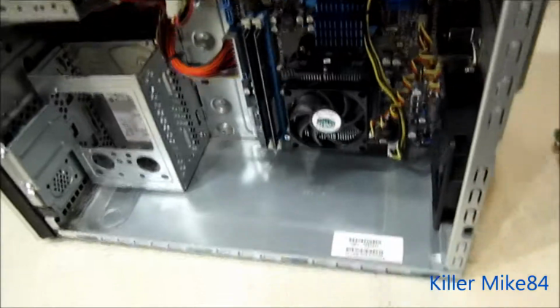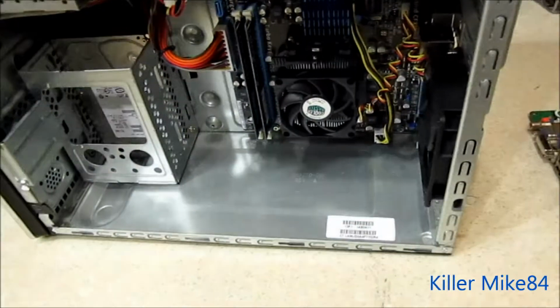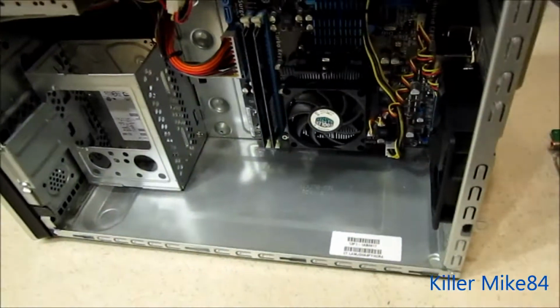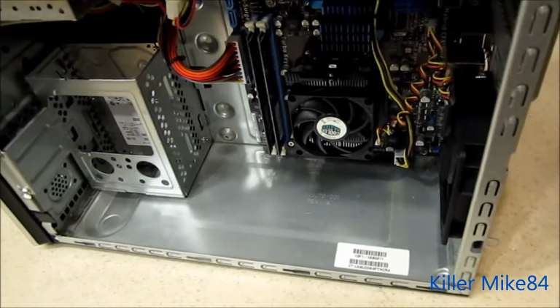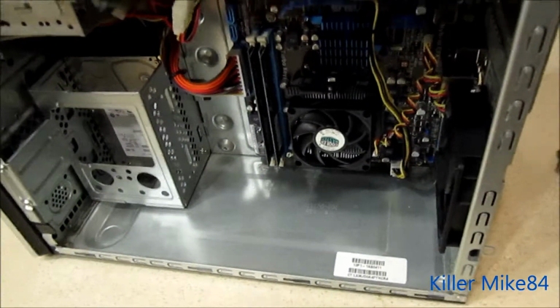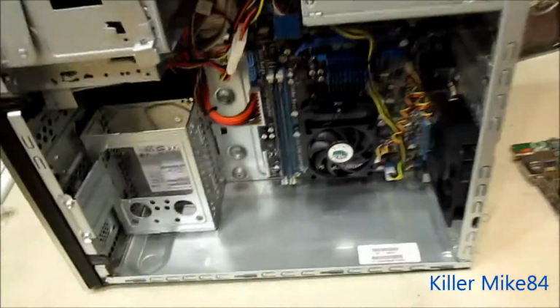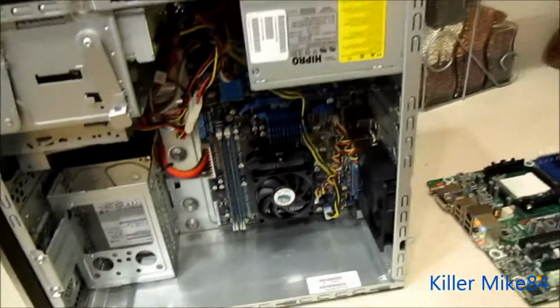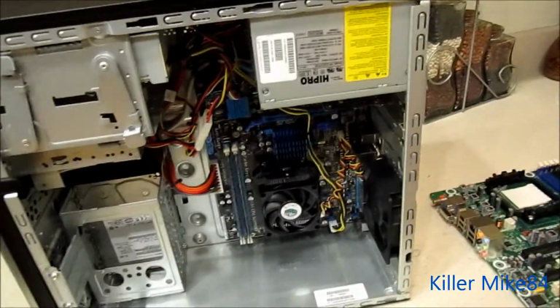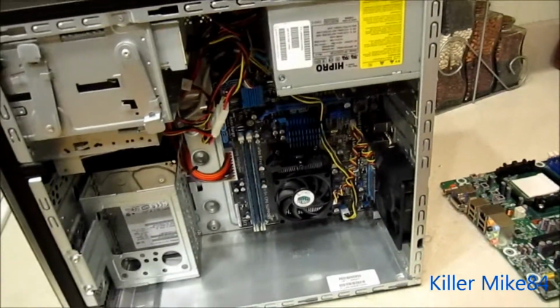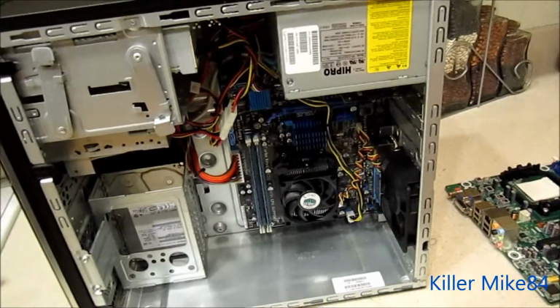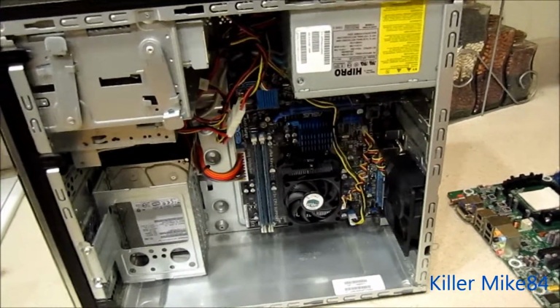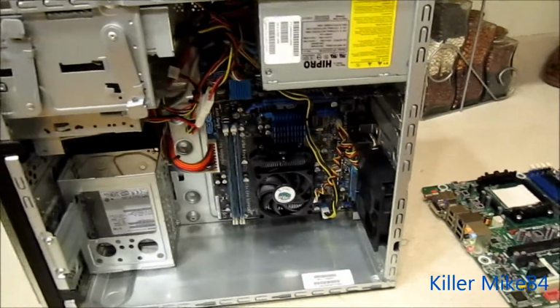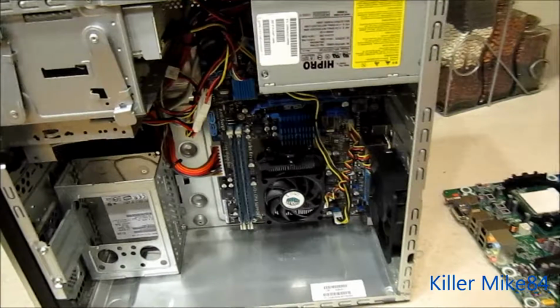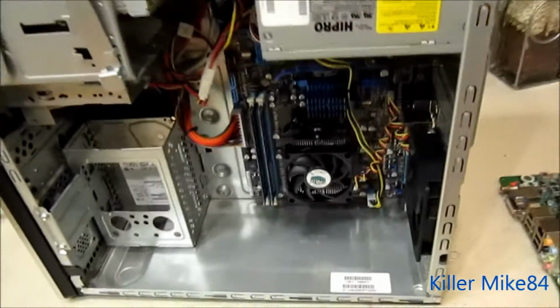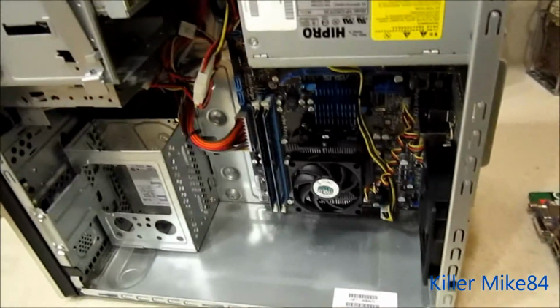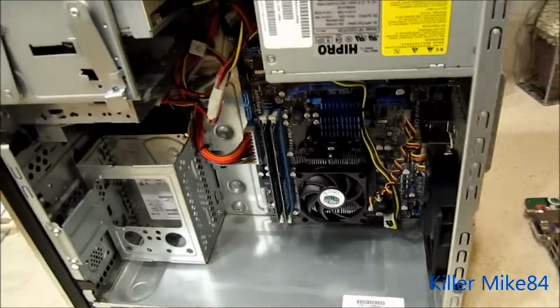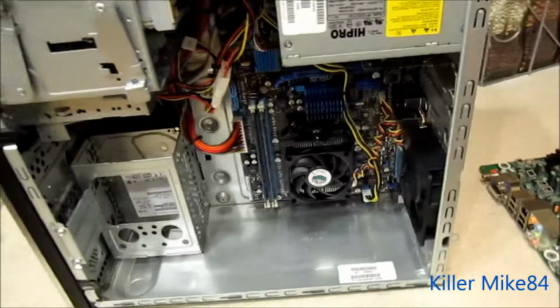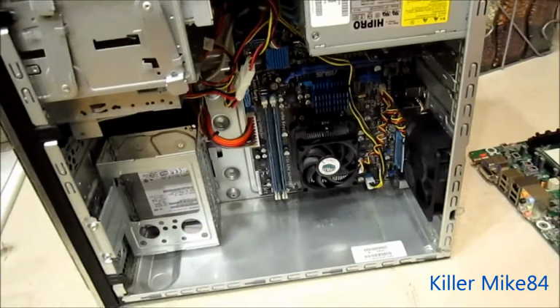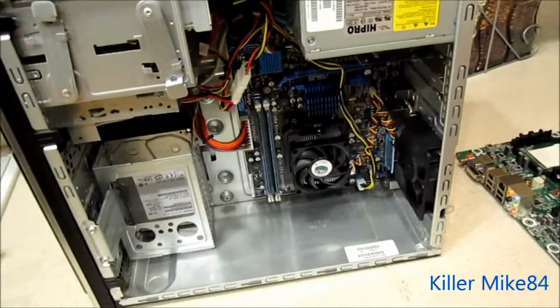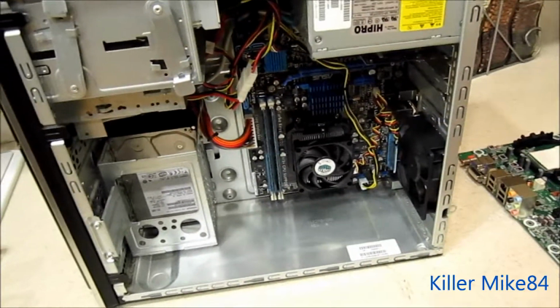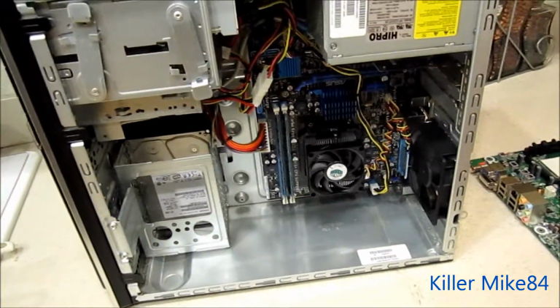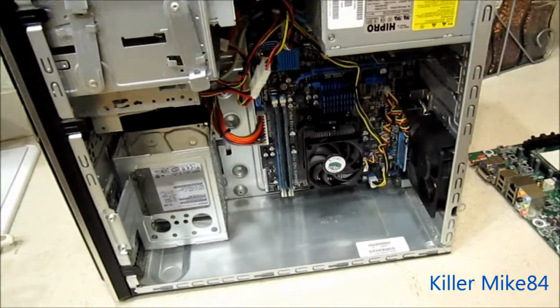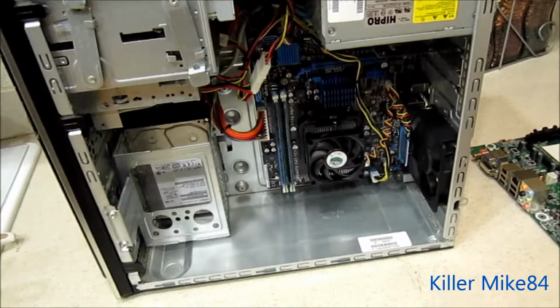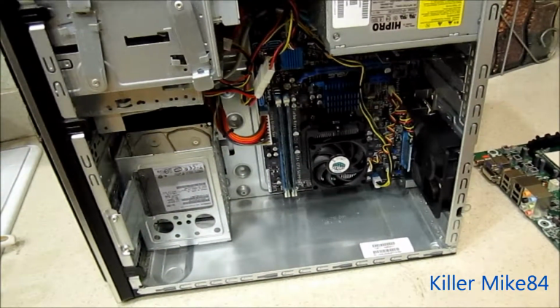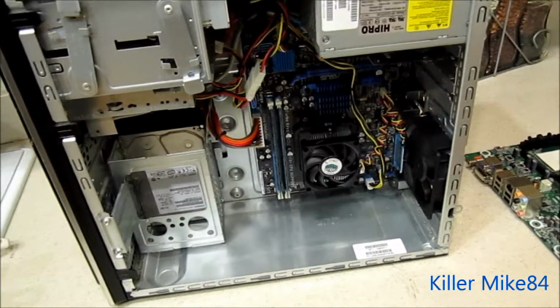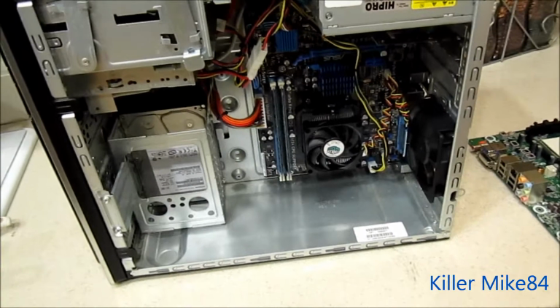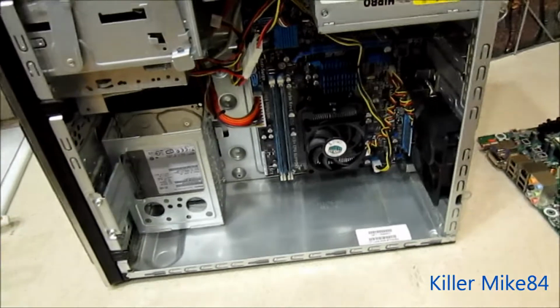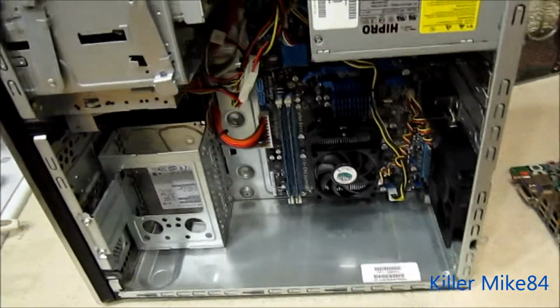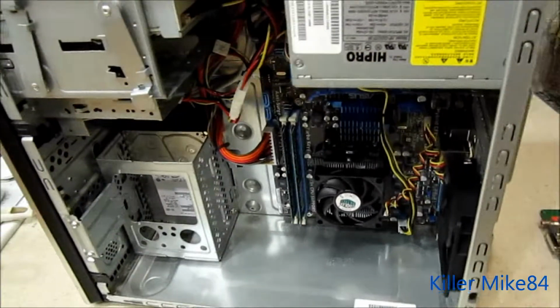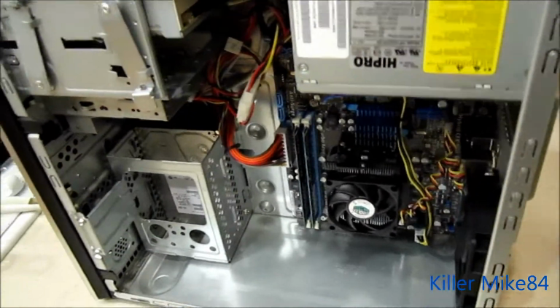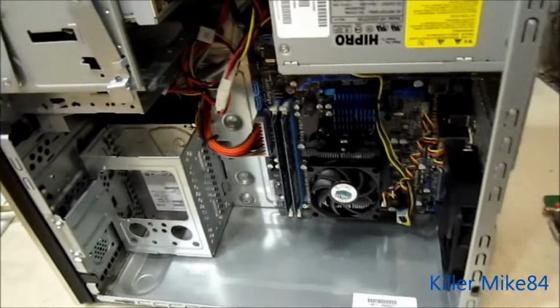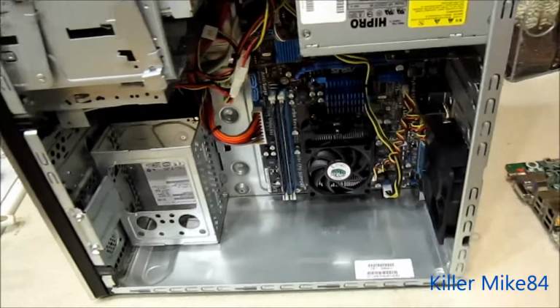Overall I'm very happy with the outcome. I'm going to install Windows and get it back to the client. I've got three other computers — actually two more — to go, two laptops, and then I'm going to get kind of crazy.